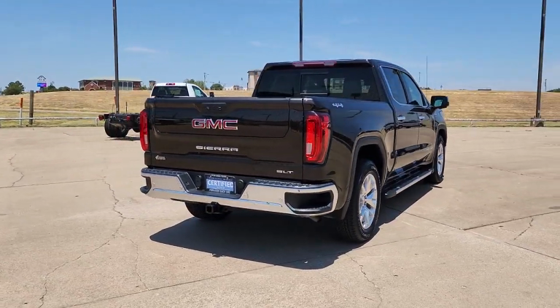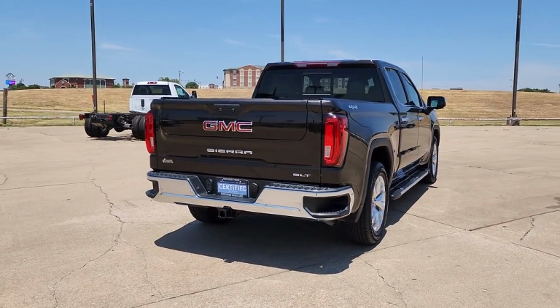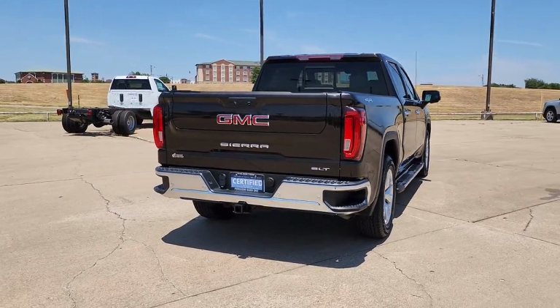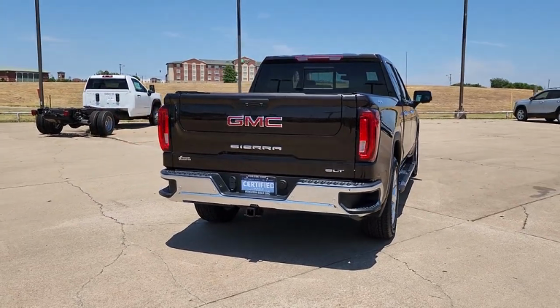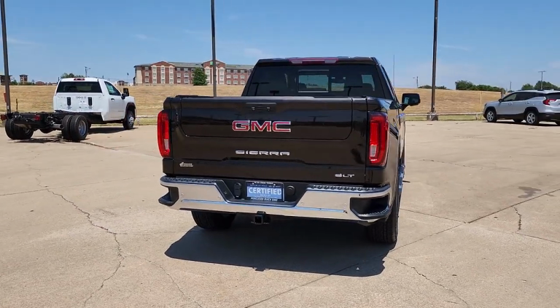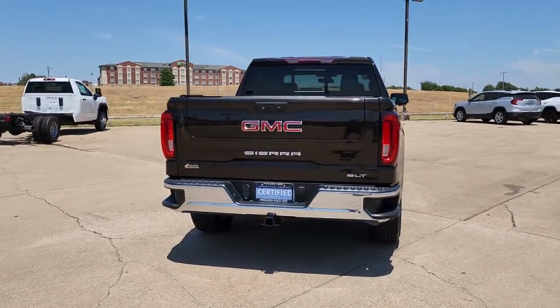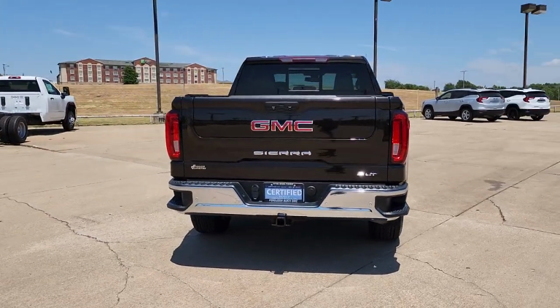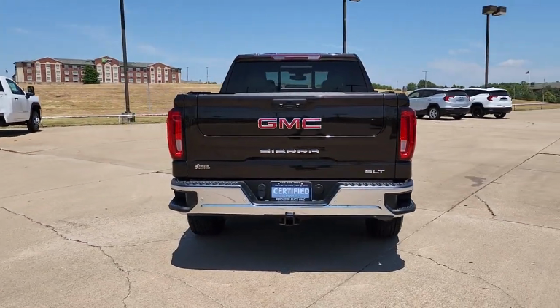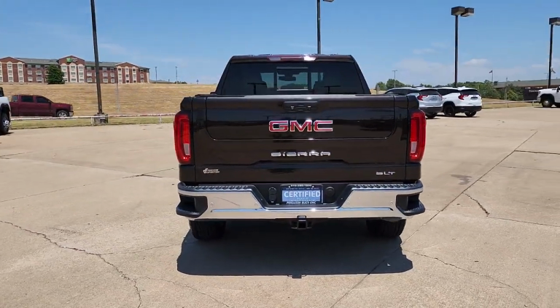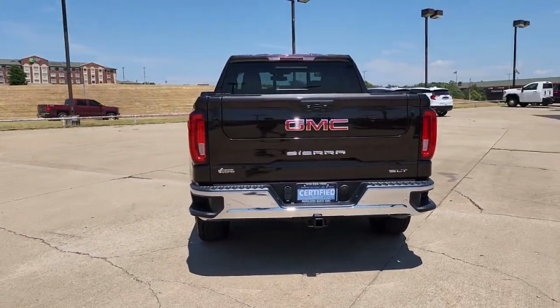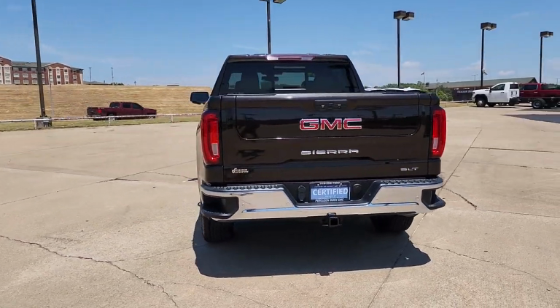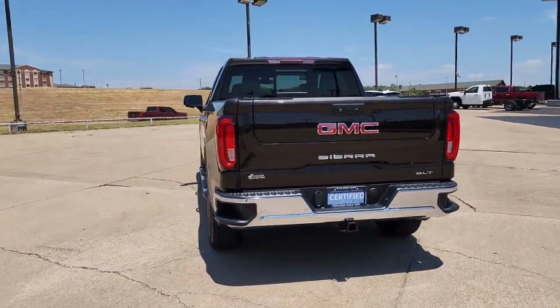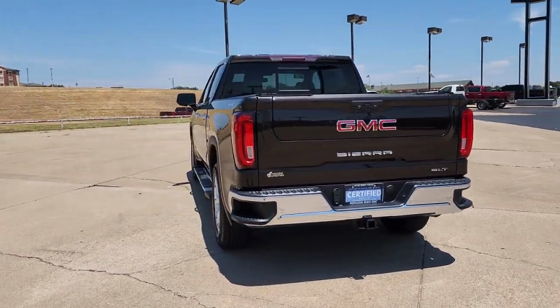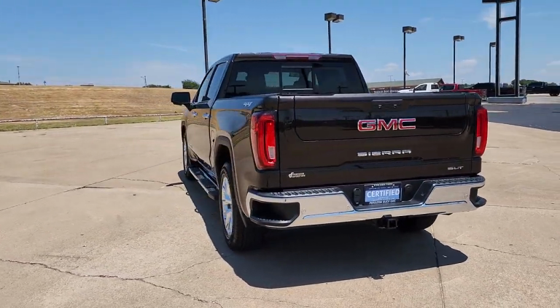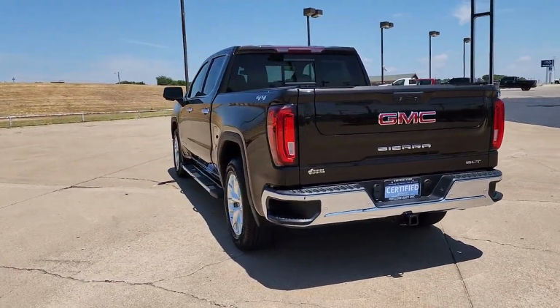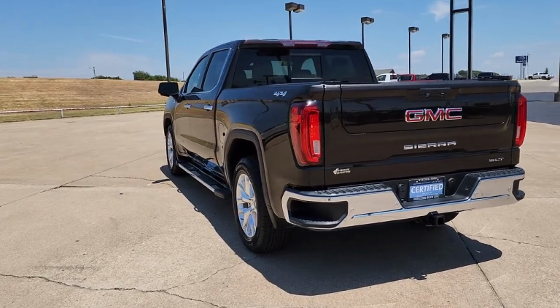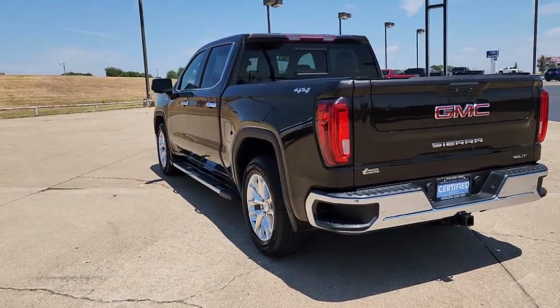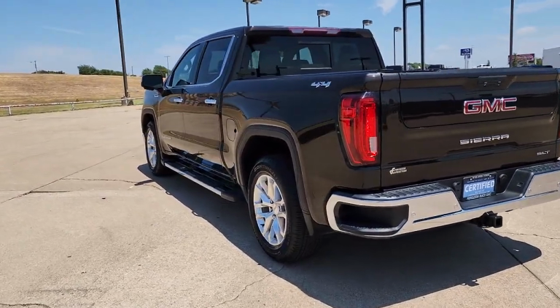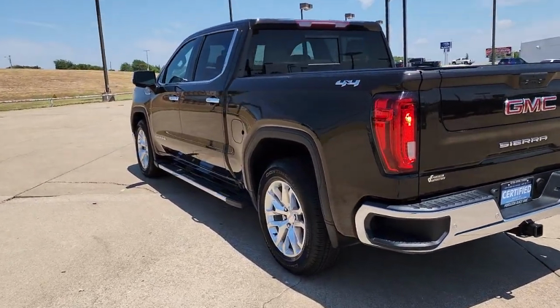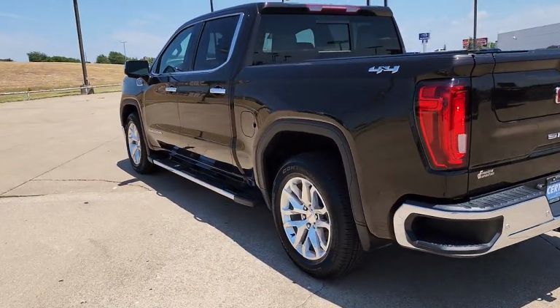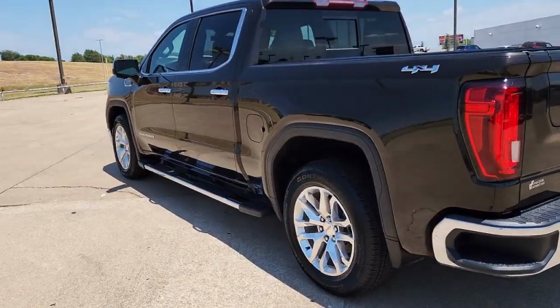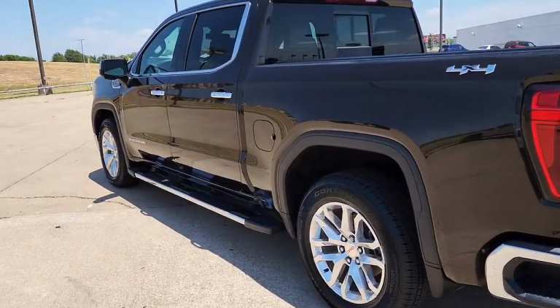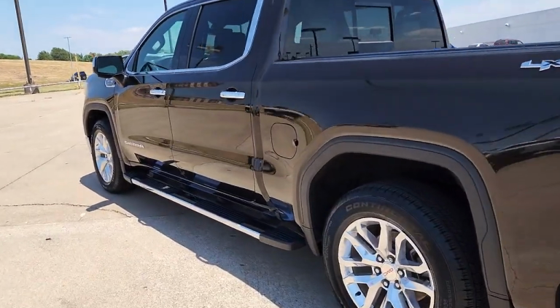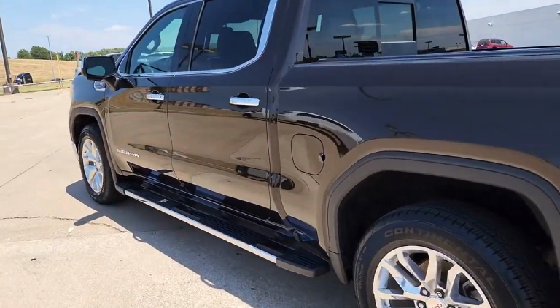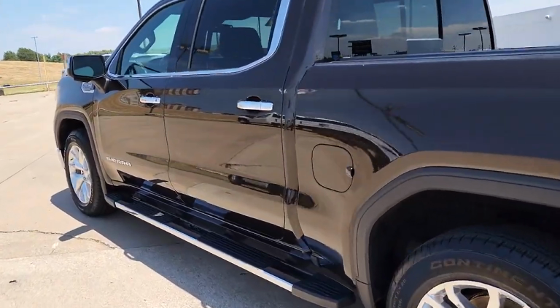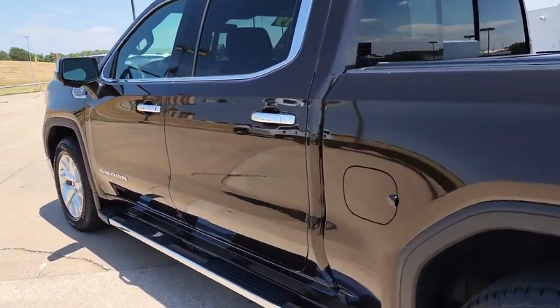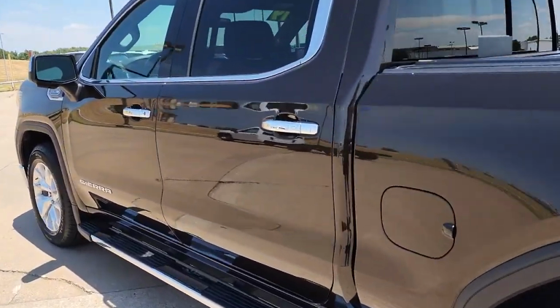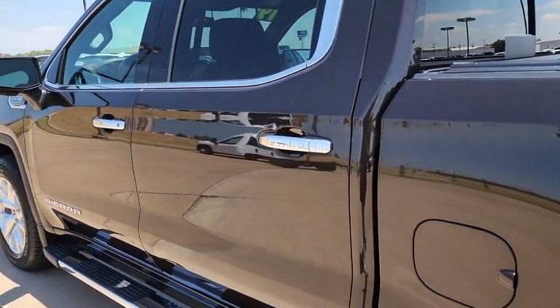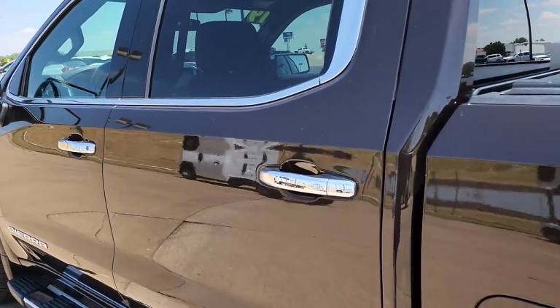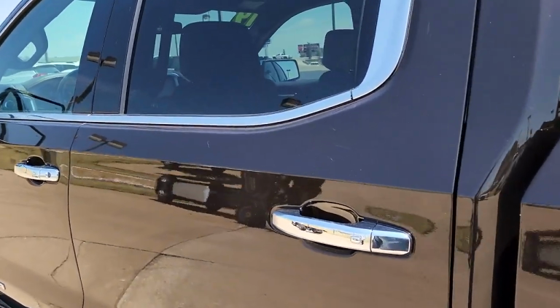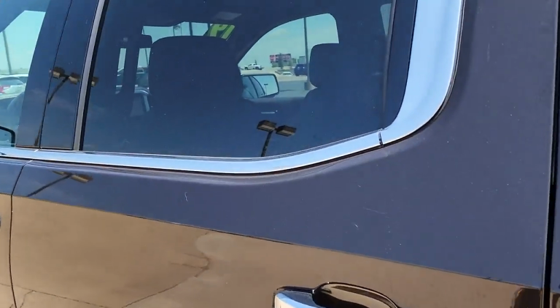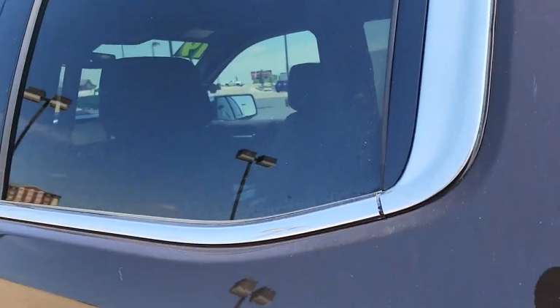These are just some of the great options this vehicle comes with: navigation system, keyless entry, bed liner, fog lamps, keyless start, remote engine start, power passenger seat, satellite radio, heated mirrors, and backup camera.